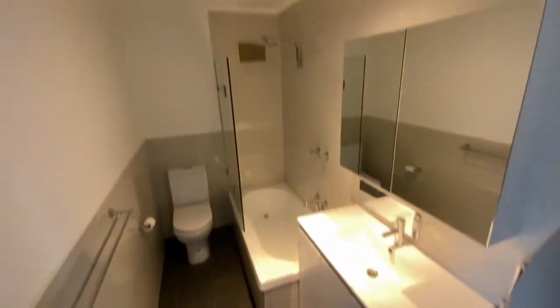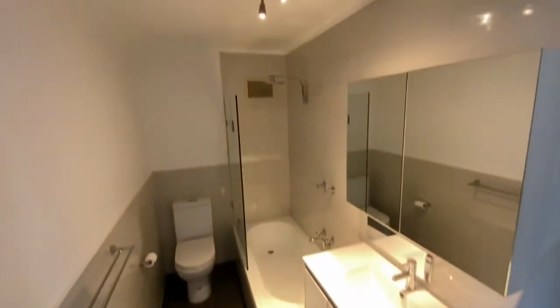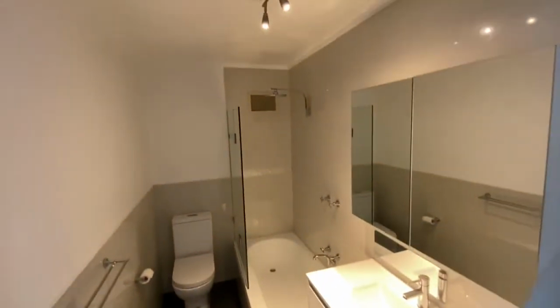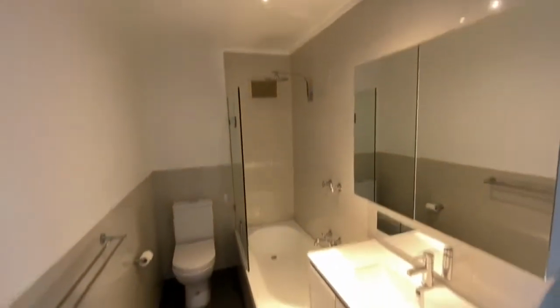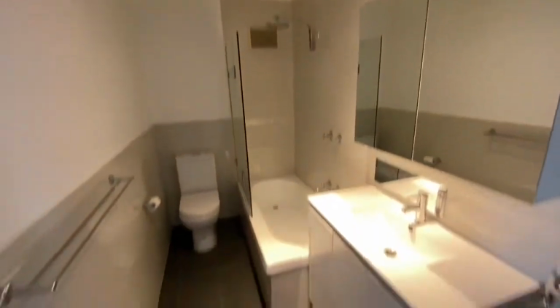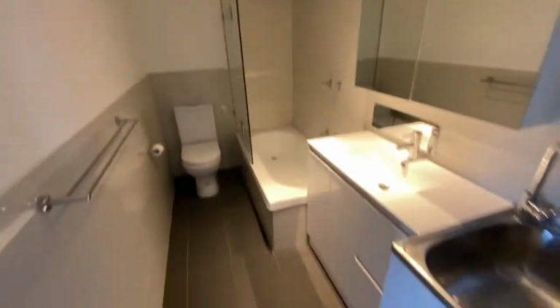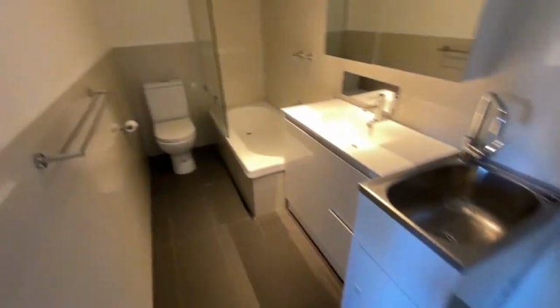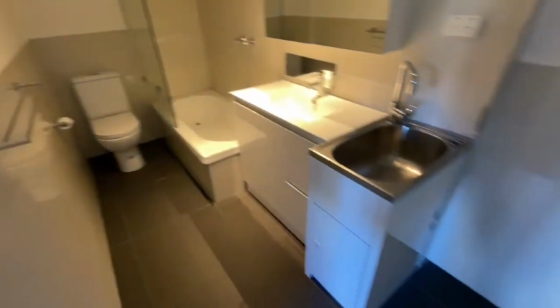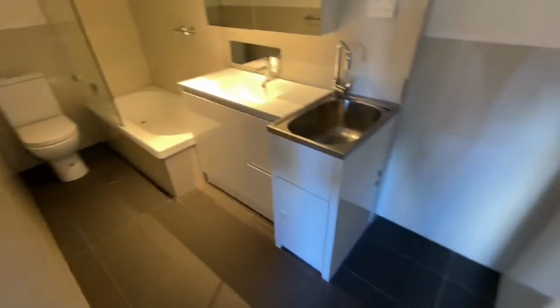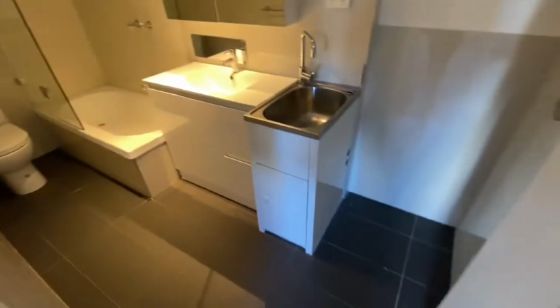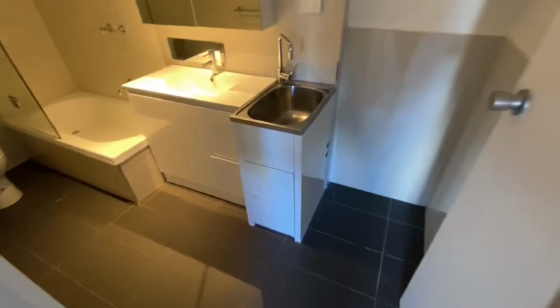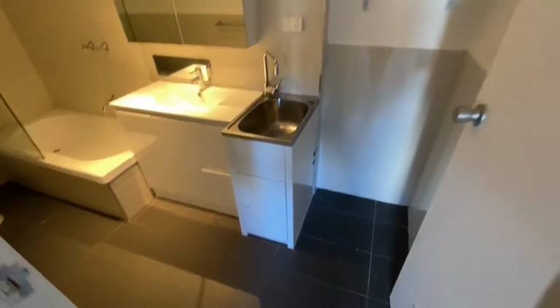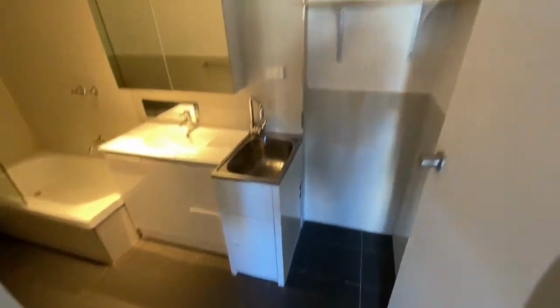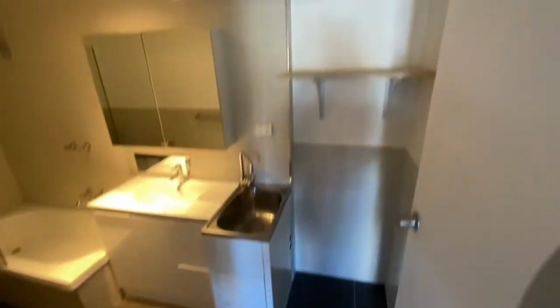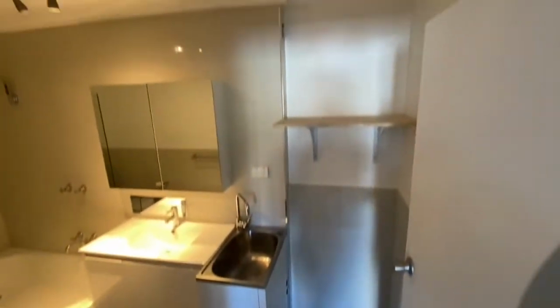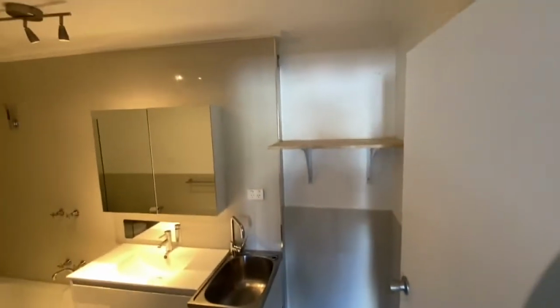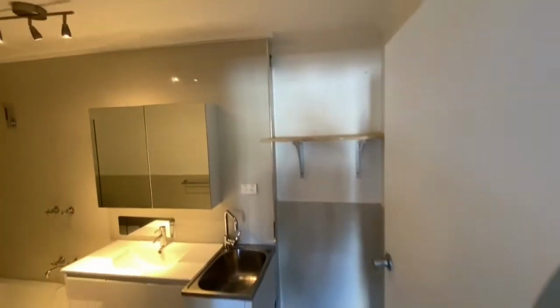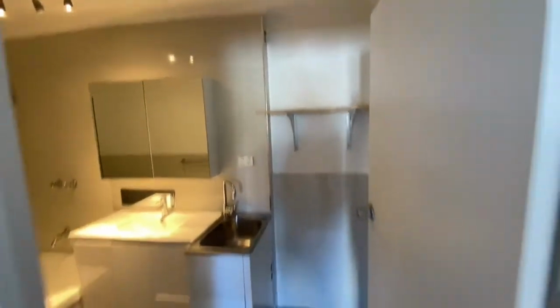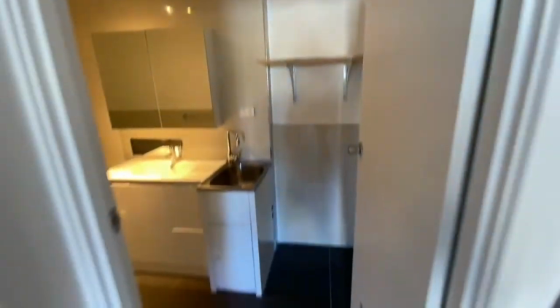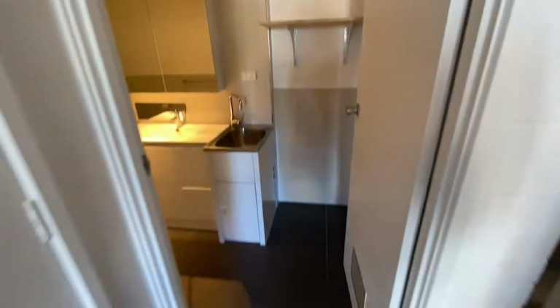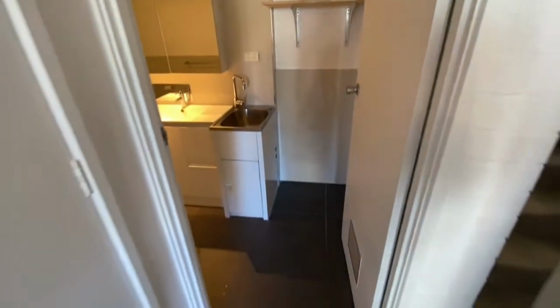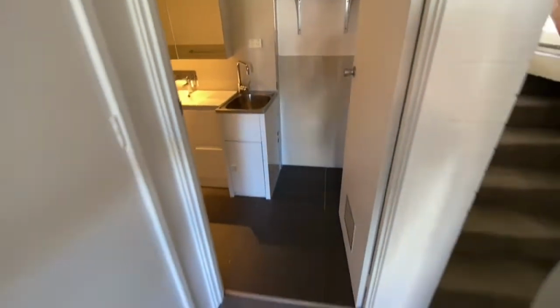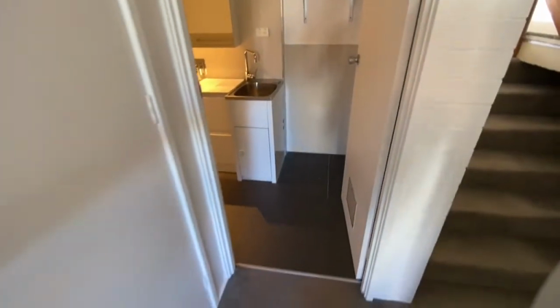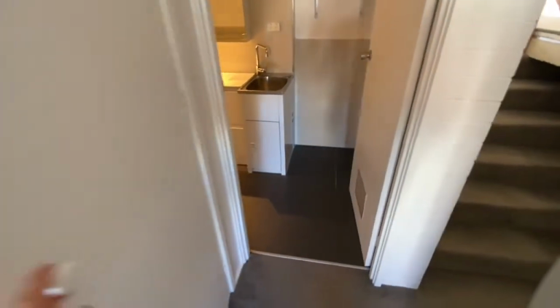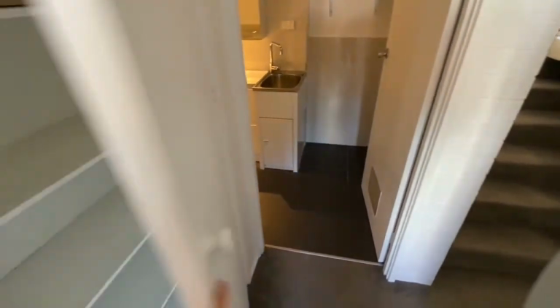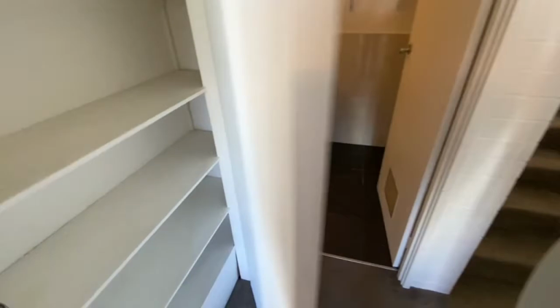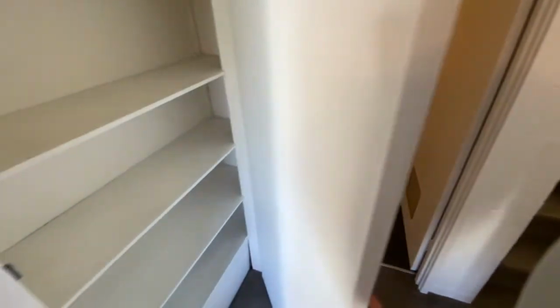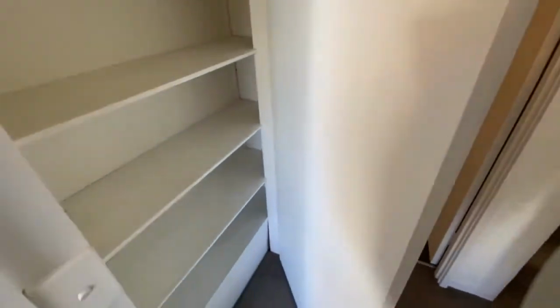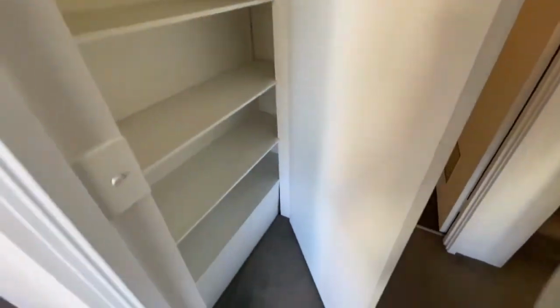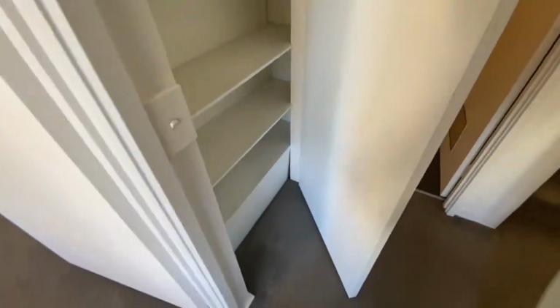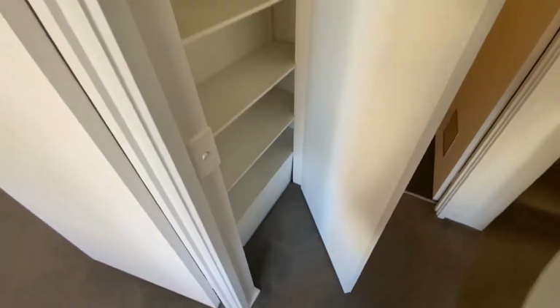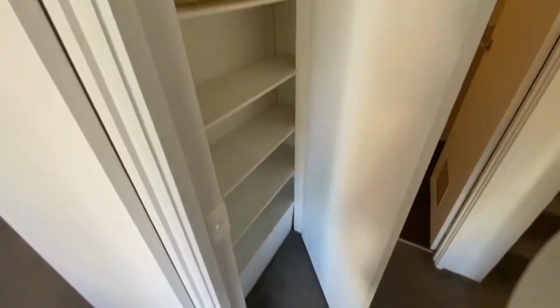Updated bathroom, space for a washer-dryer, and a linen cupboard.